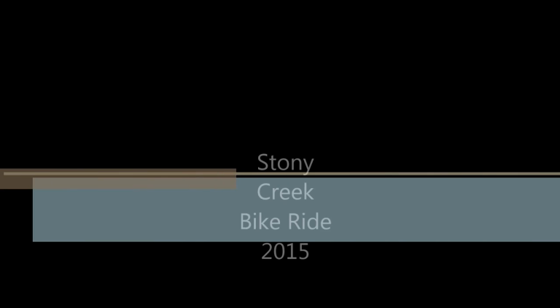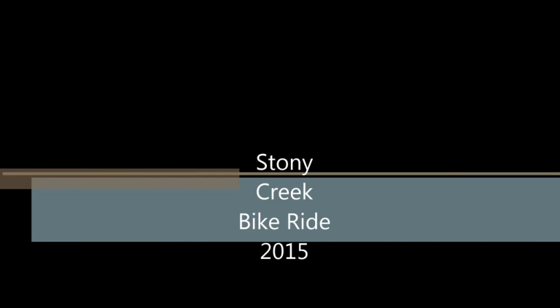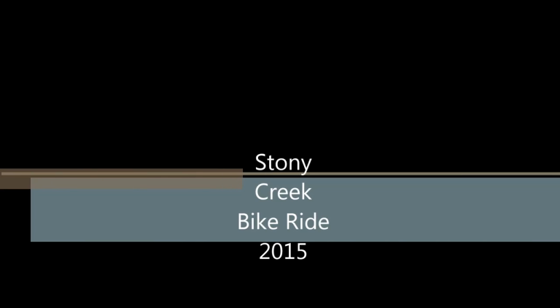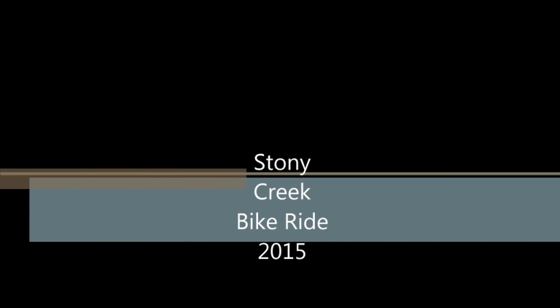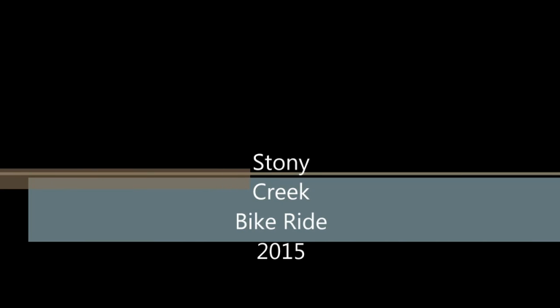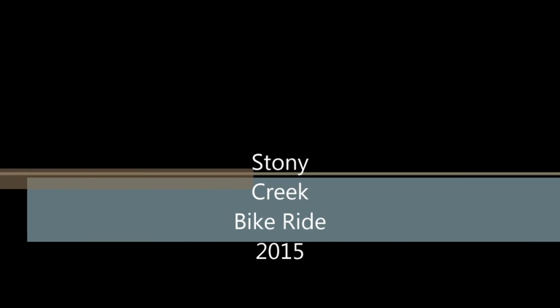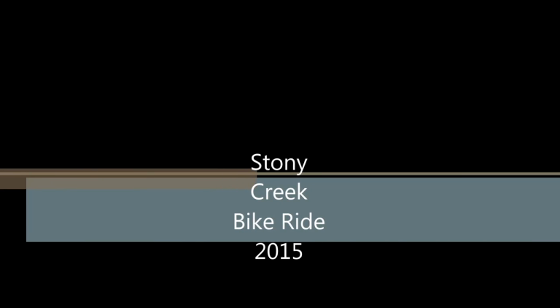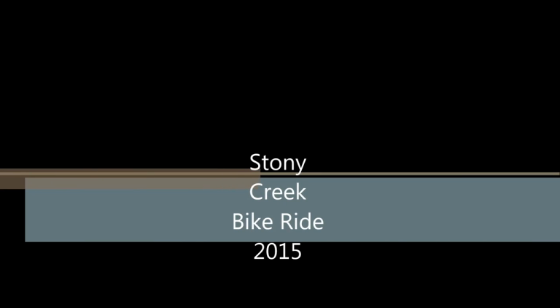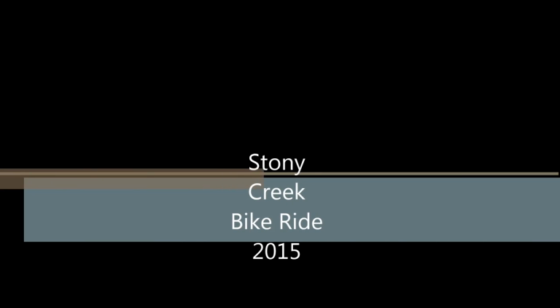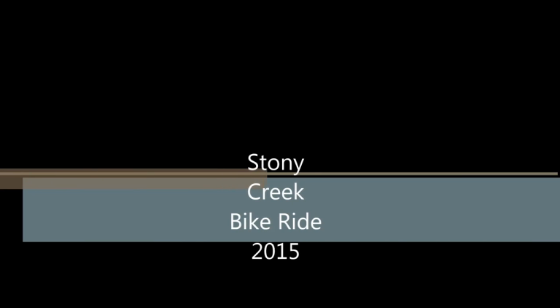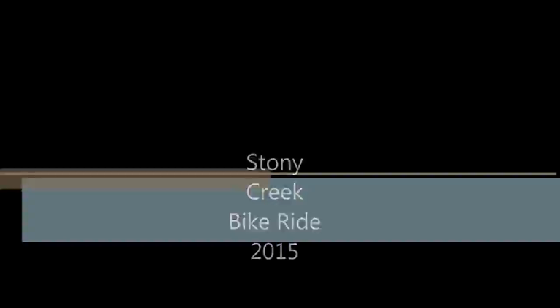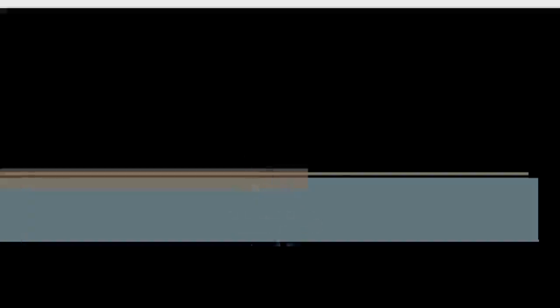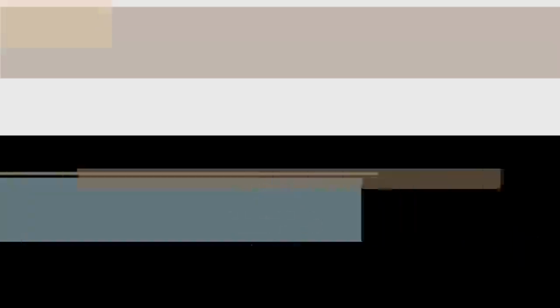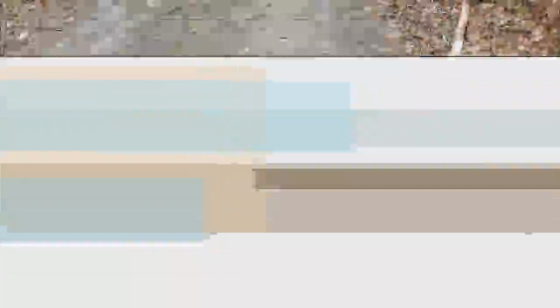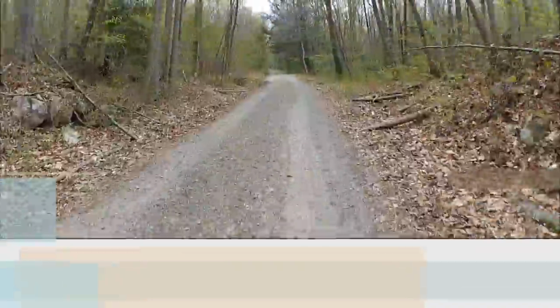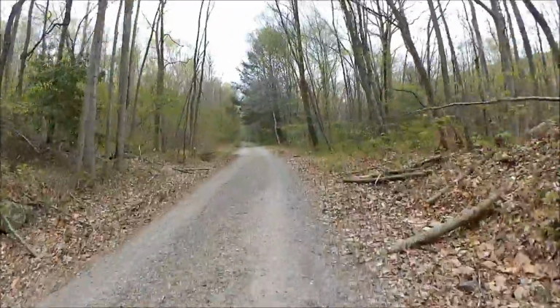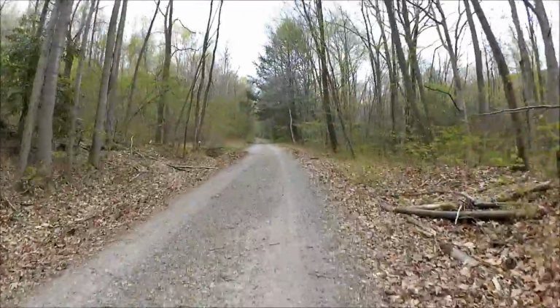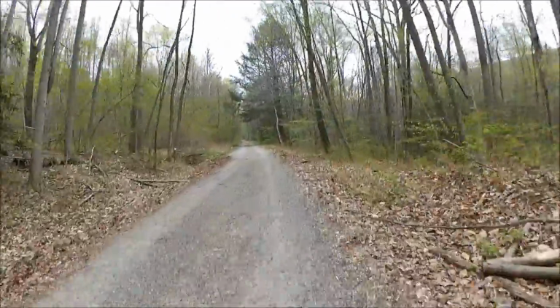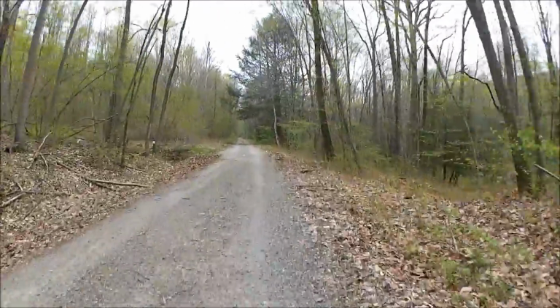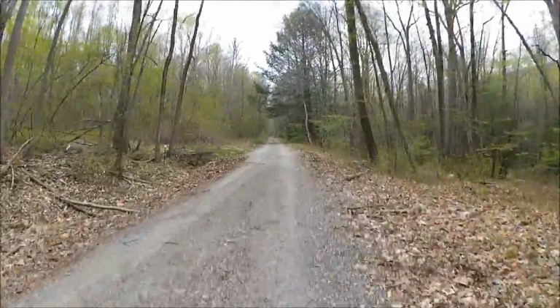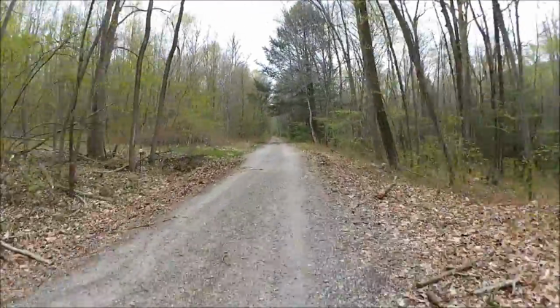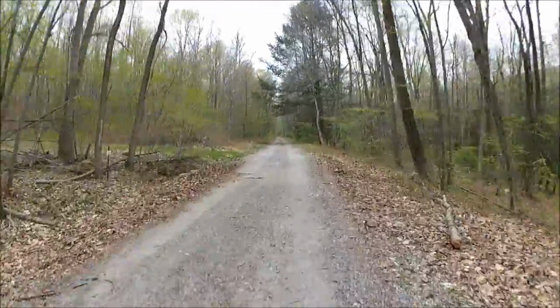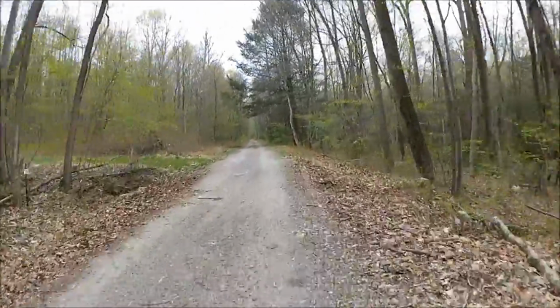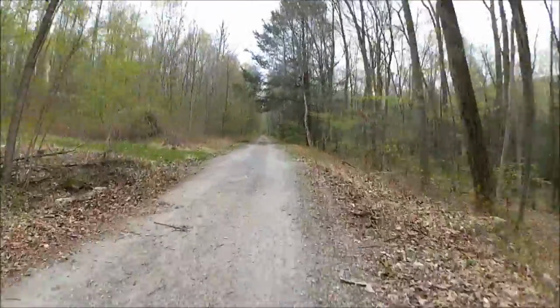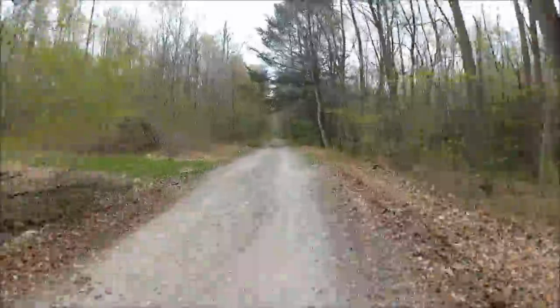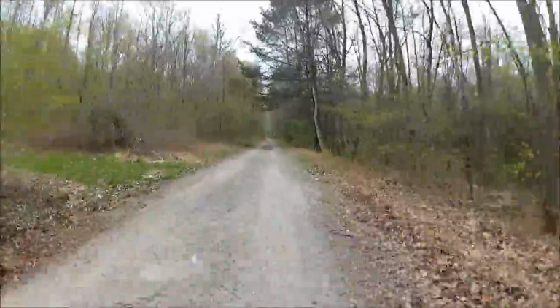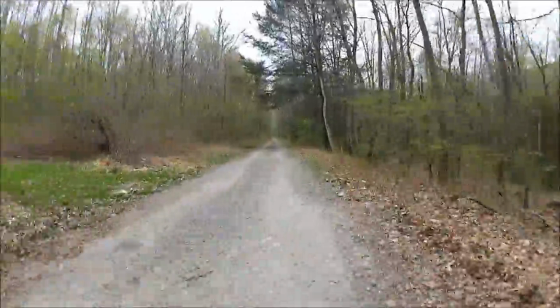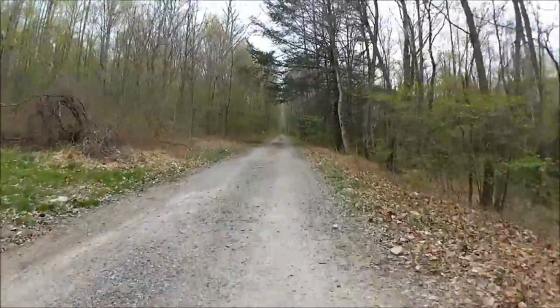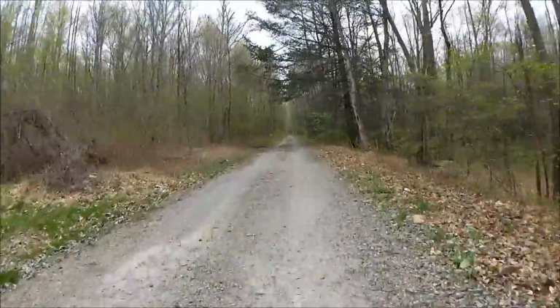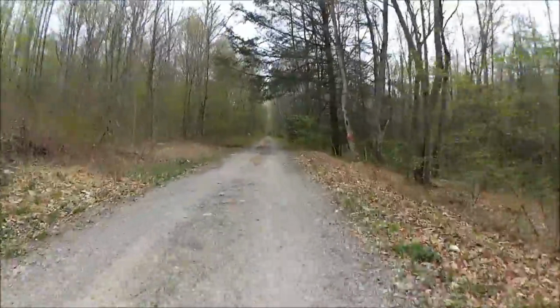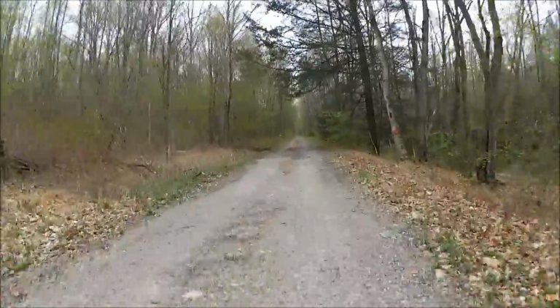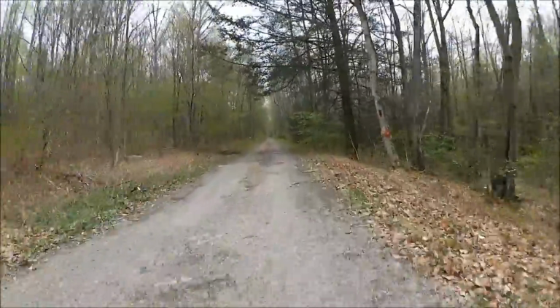This is the Stony Creek ride, the Stony Valley. This is the Stony Valley Railroad grade ride that I'm showing here.